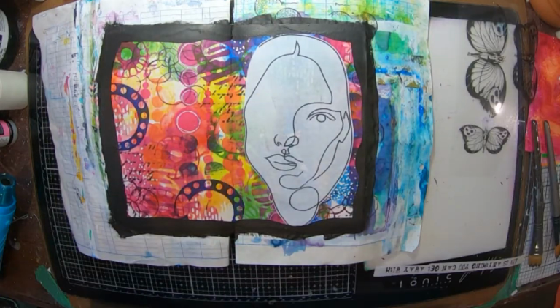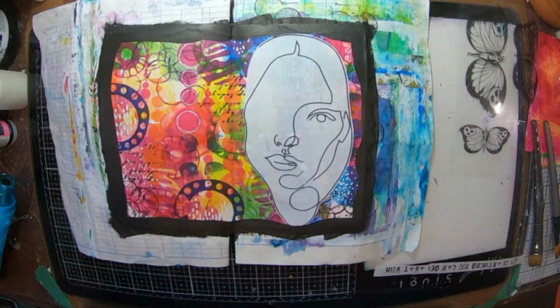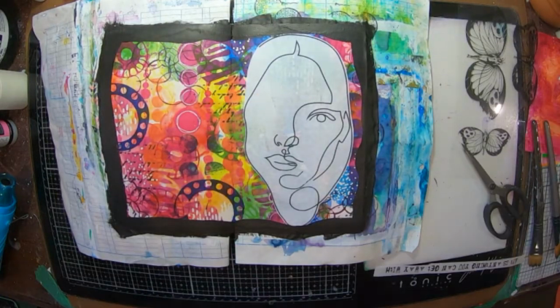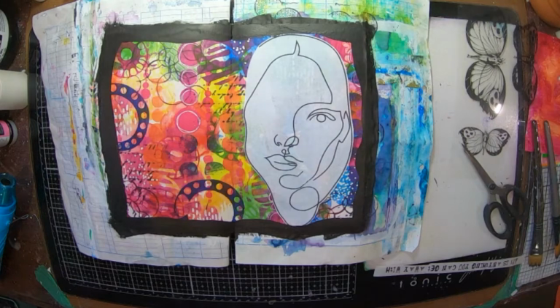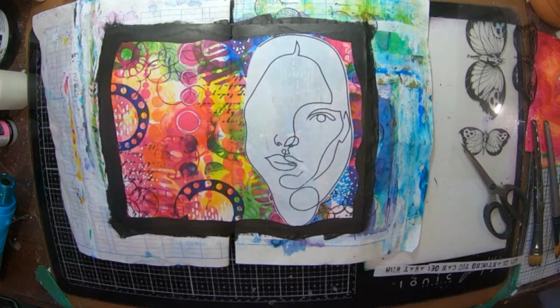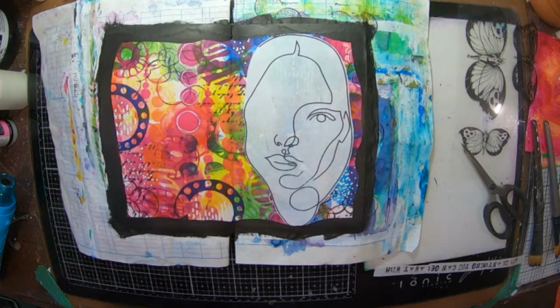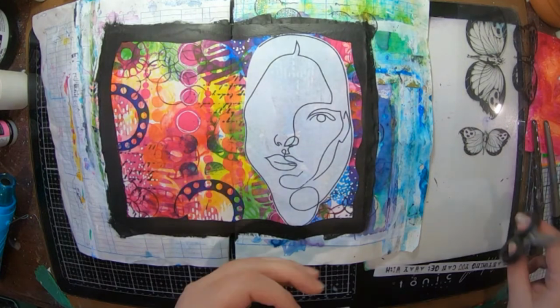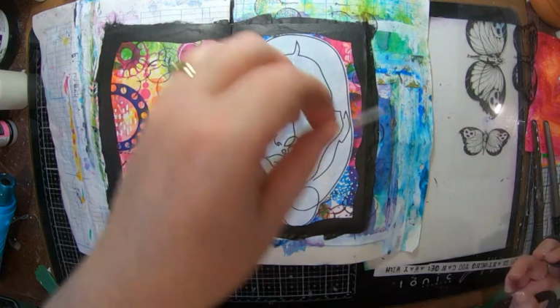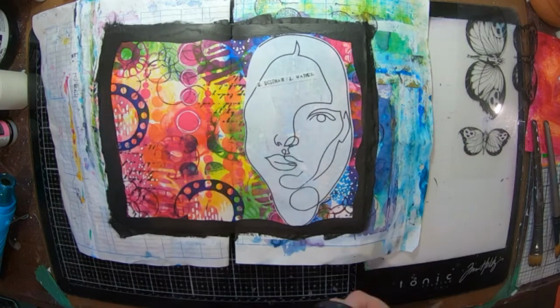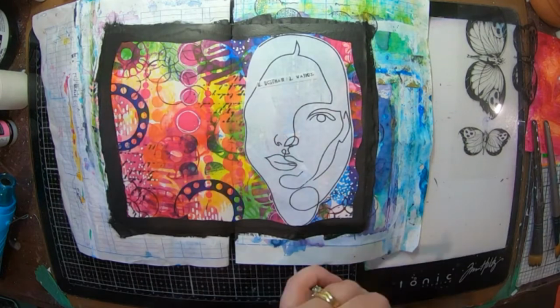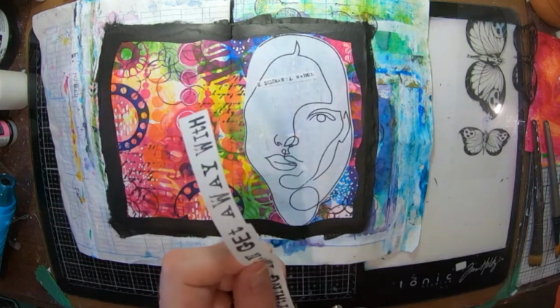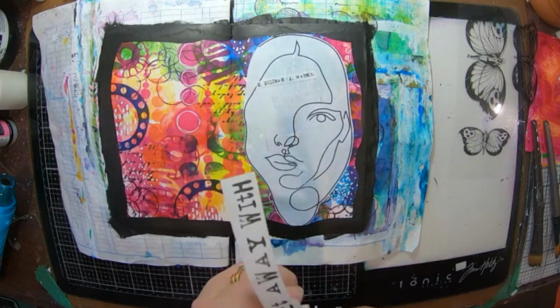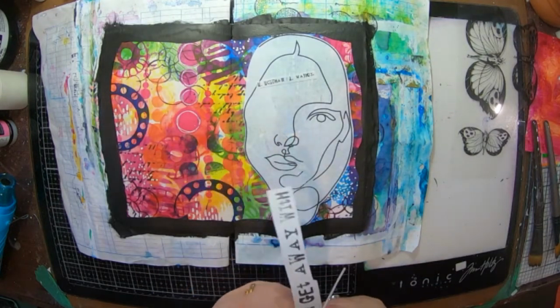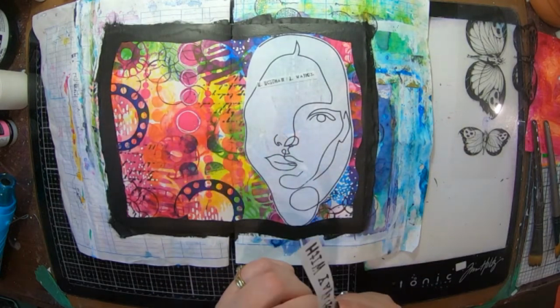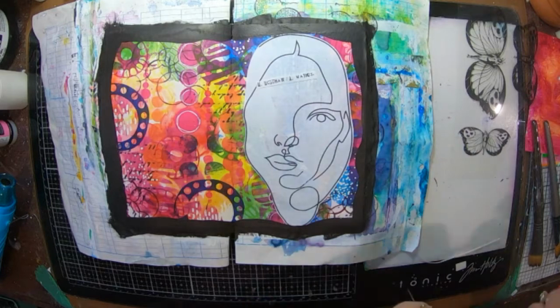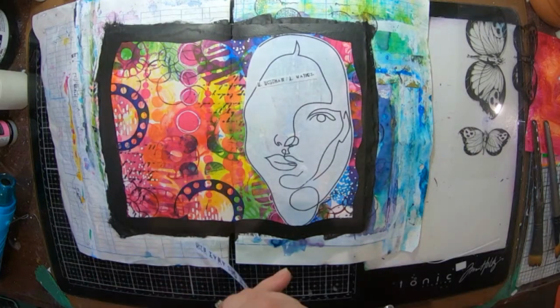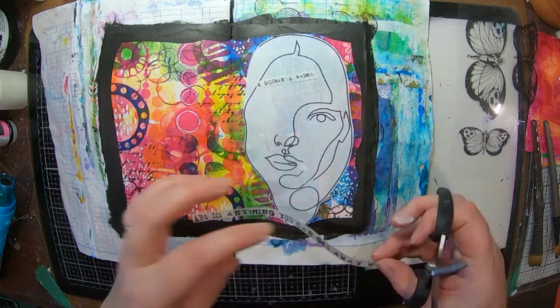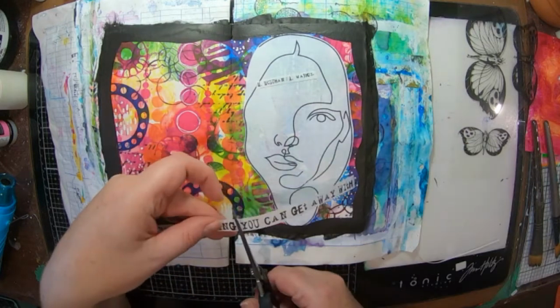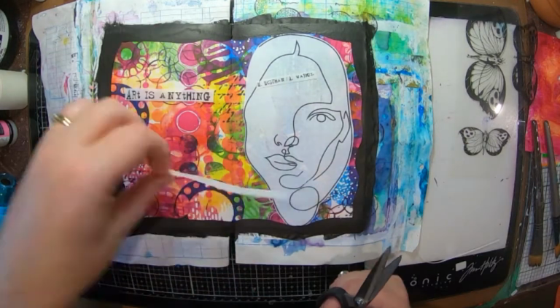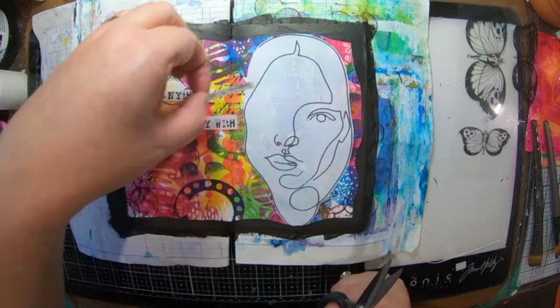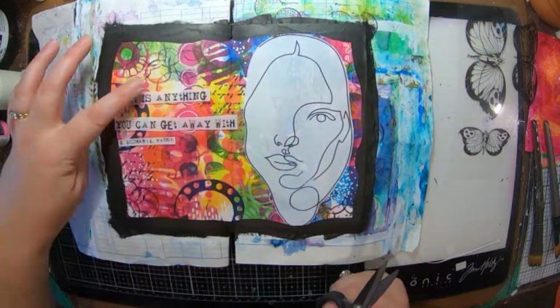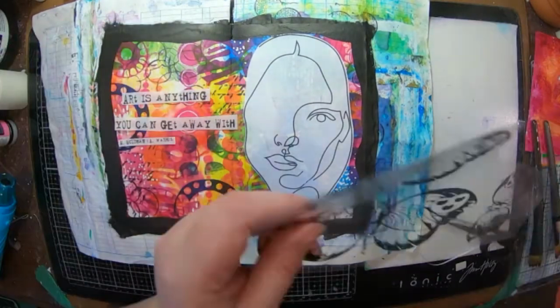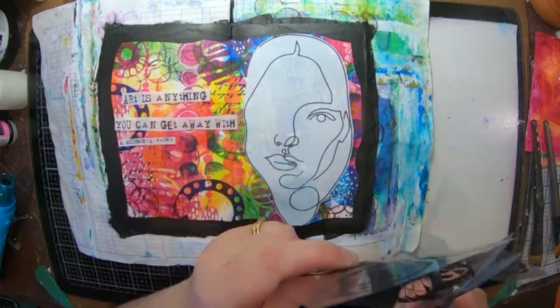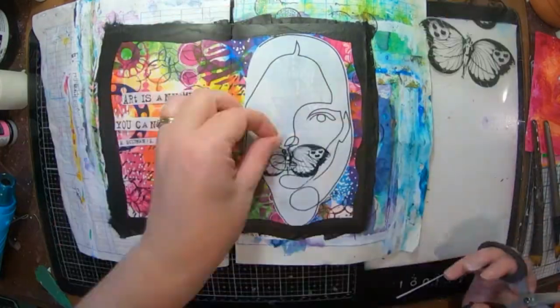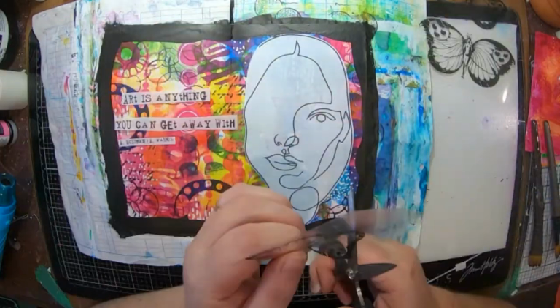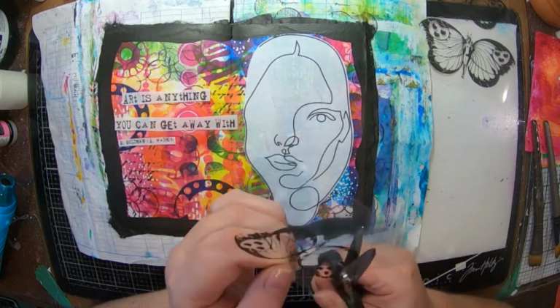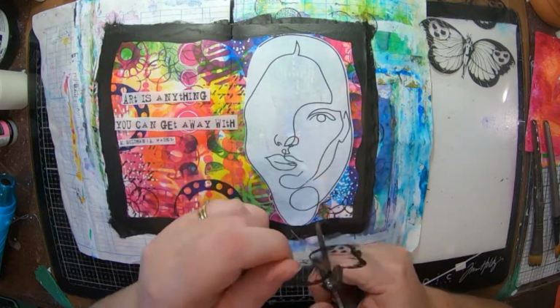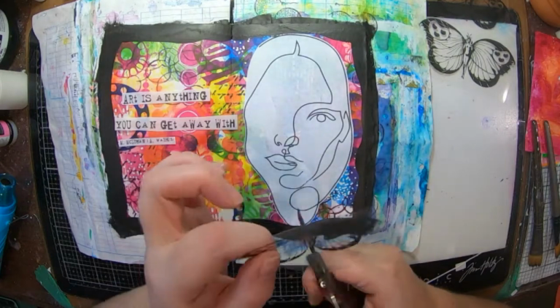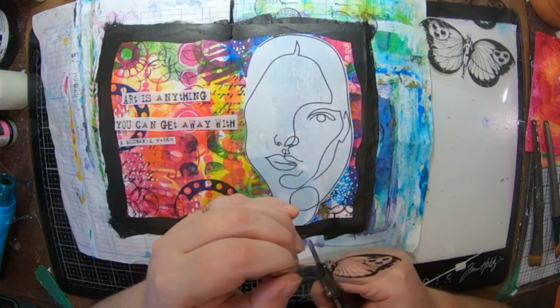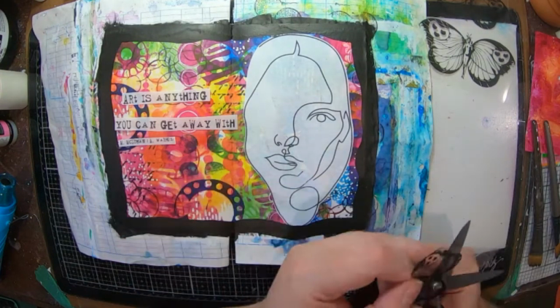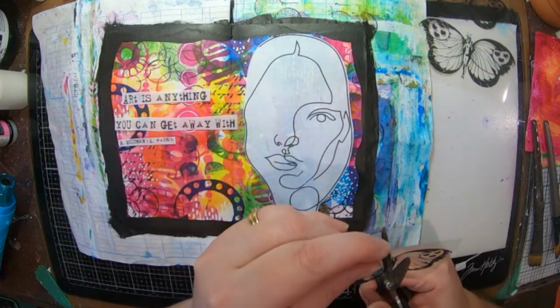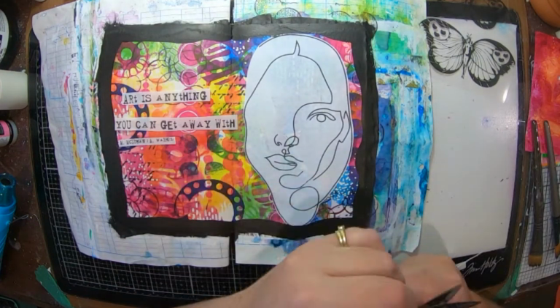I was going to use these butterfly transparencies but I decided not to in the end. I've also got this super cool quote that says 'Art is anything you can get away with,' which is one from Andy Warhol.